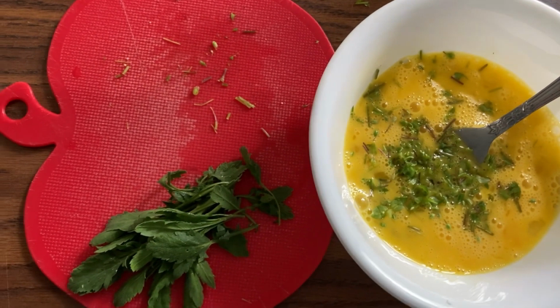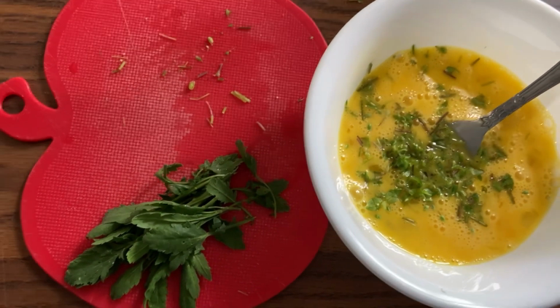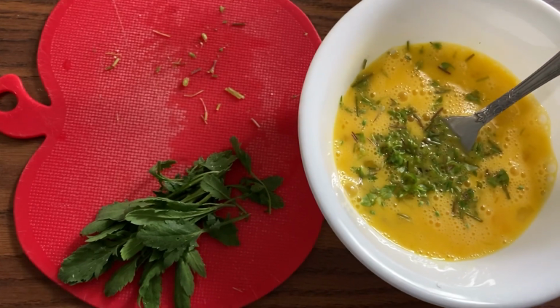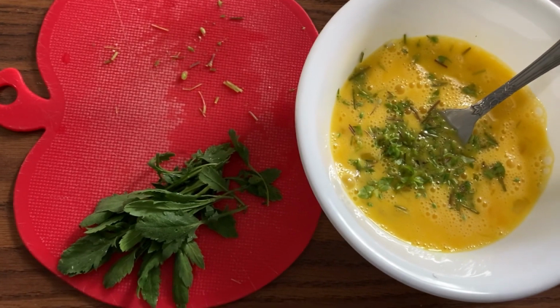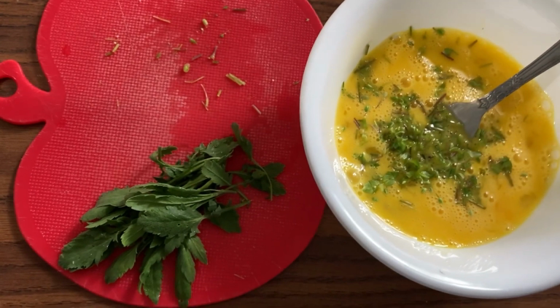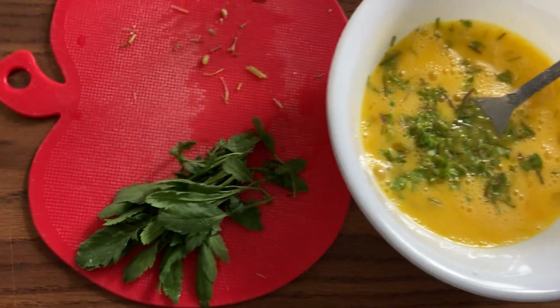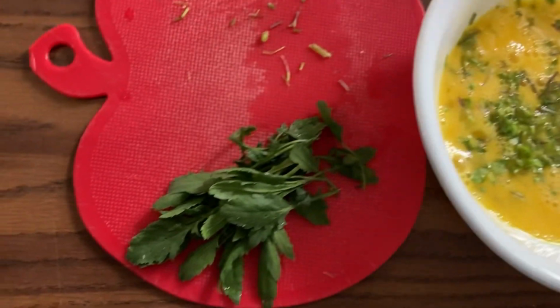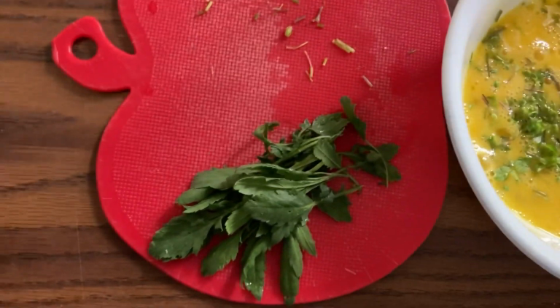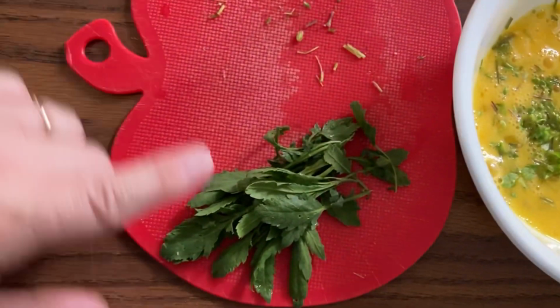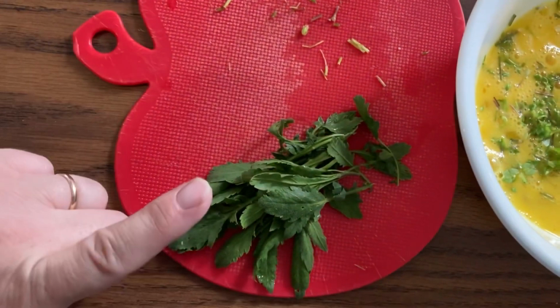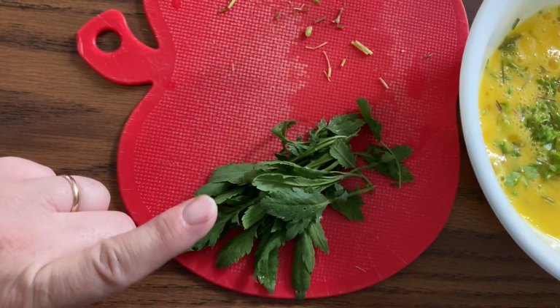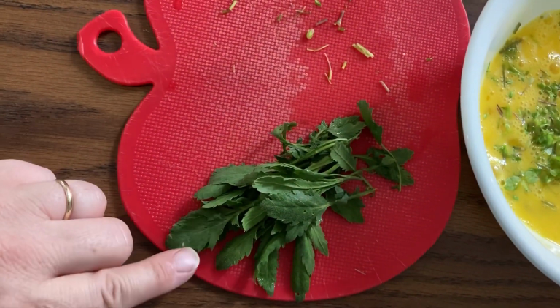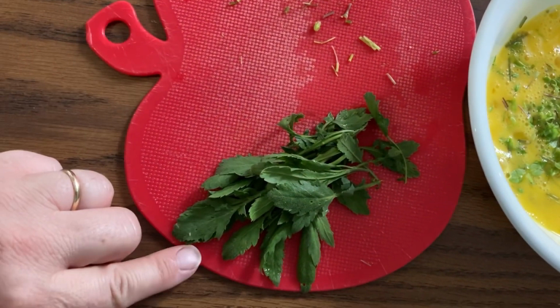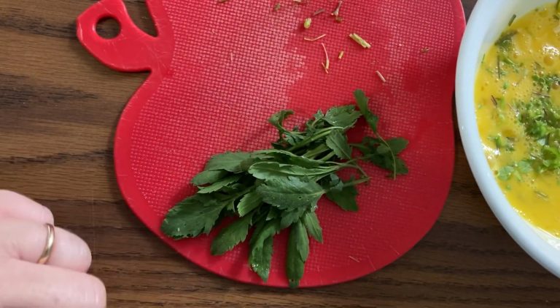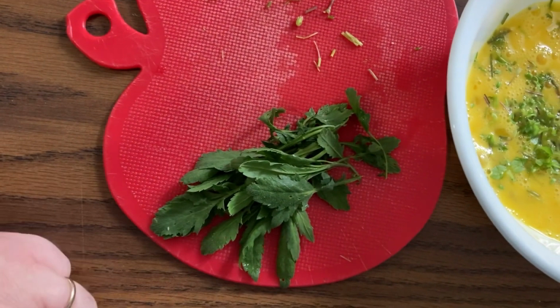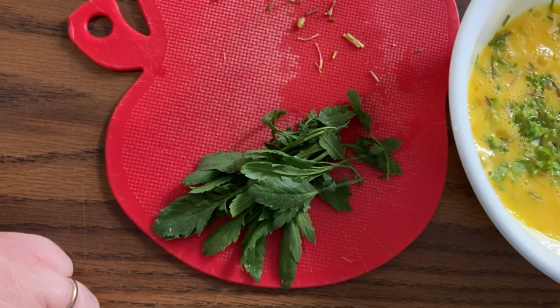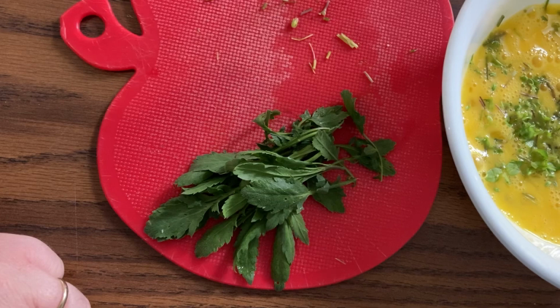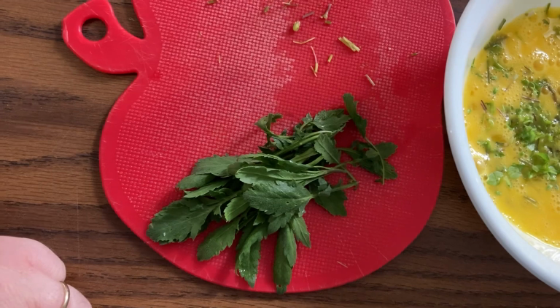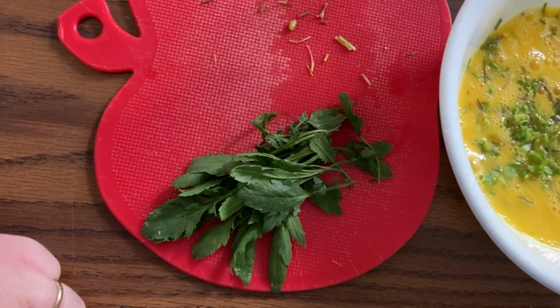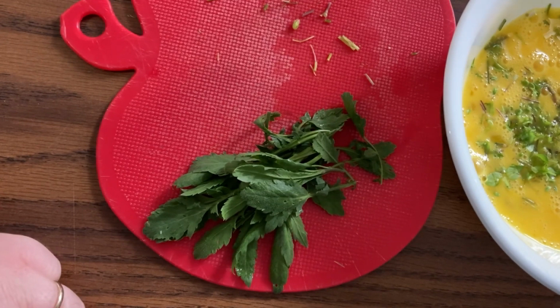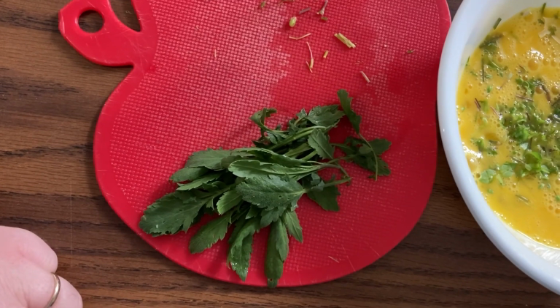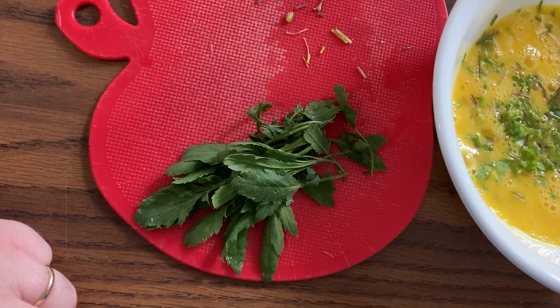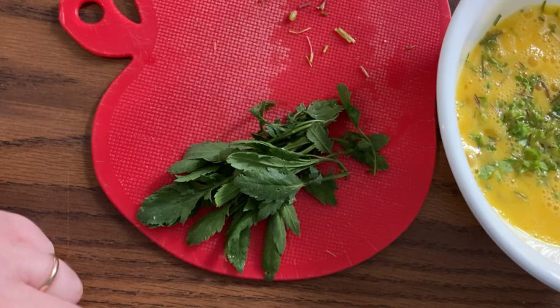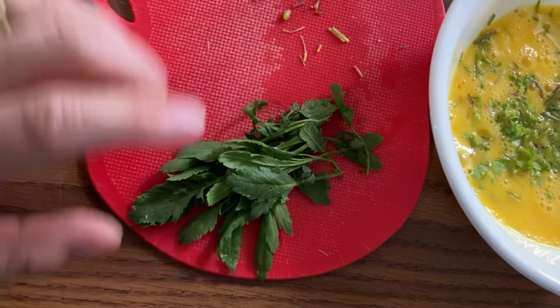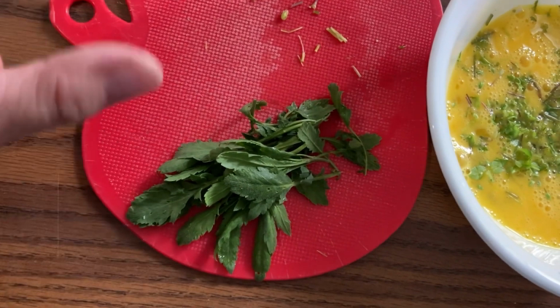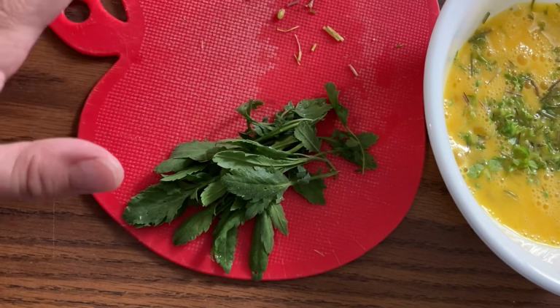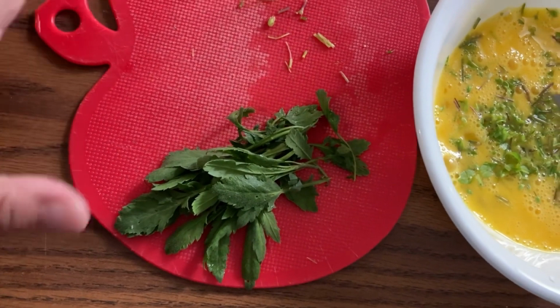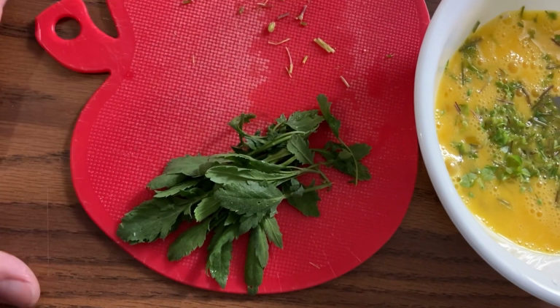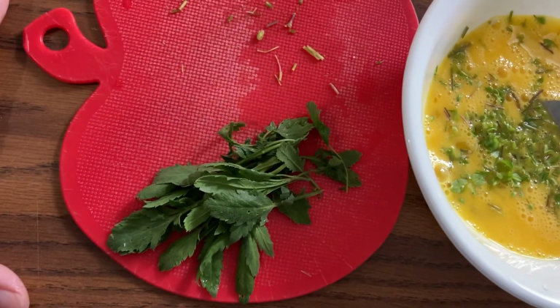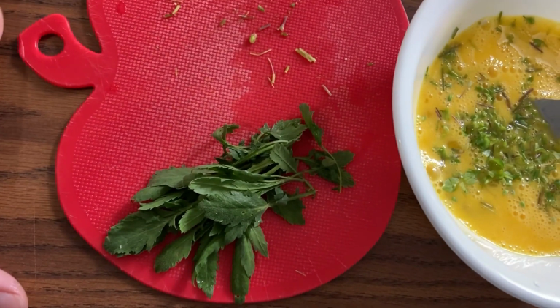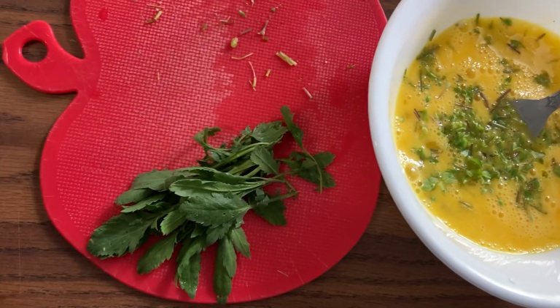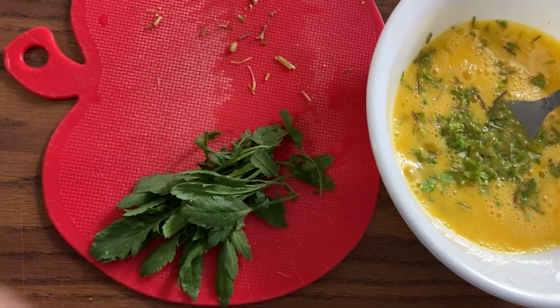While I start to cook it, I am going to take these pepperweeds that I harvested earlier and cut them up to go inside the omelet.